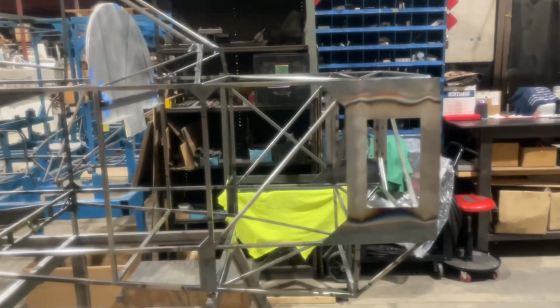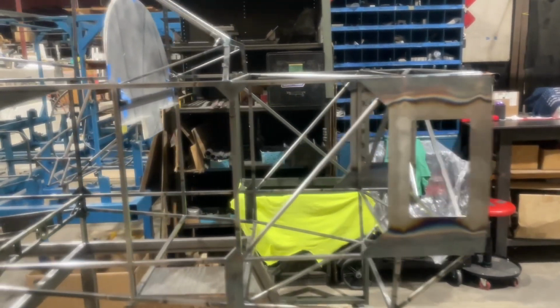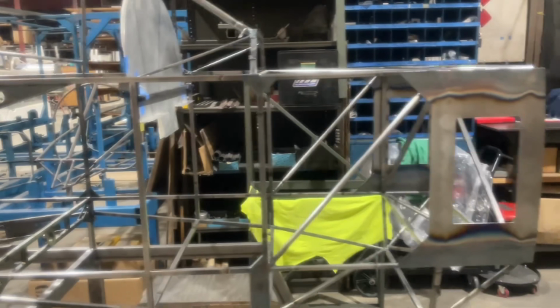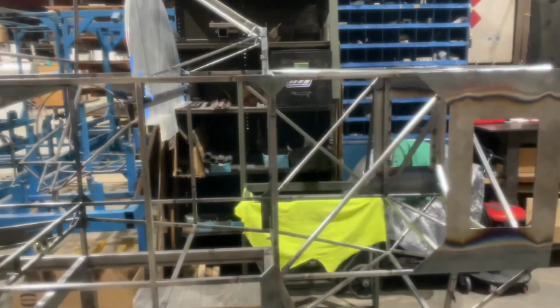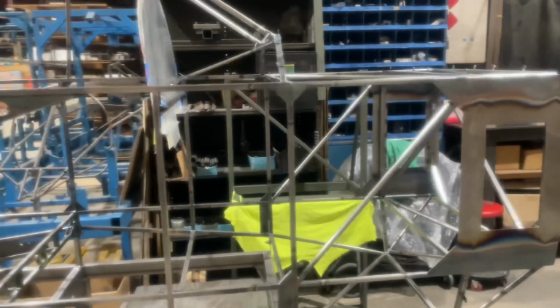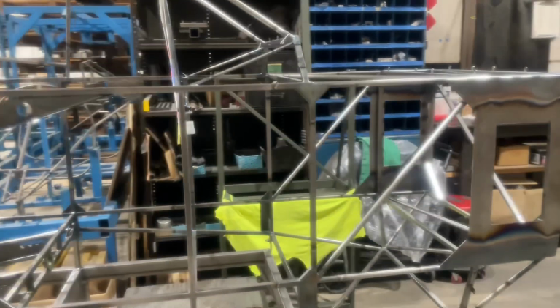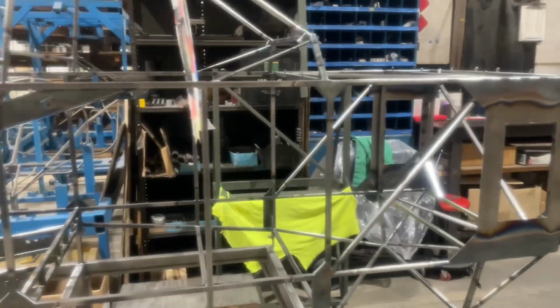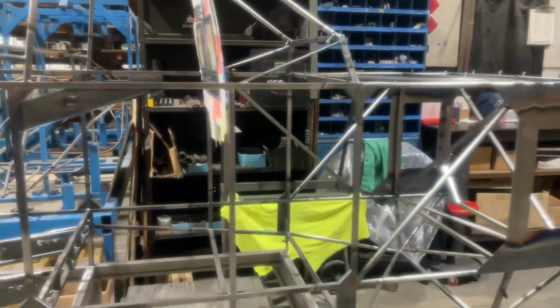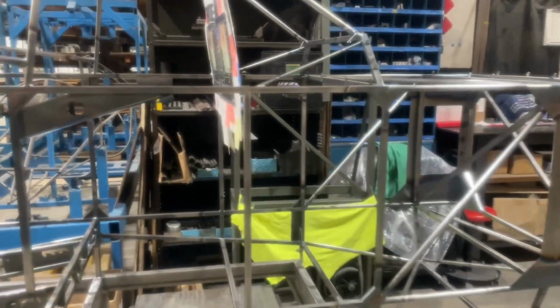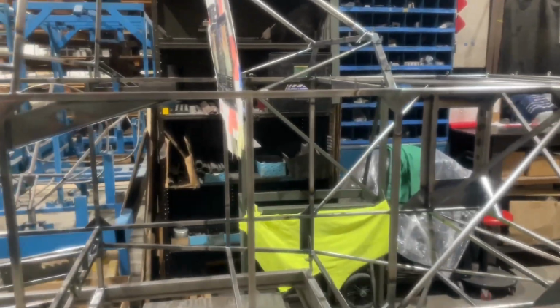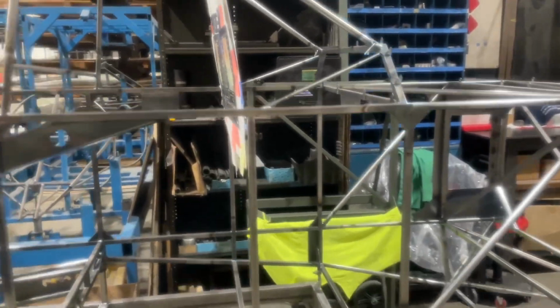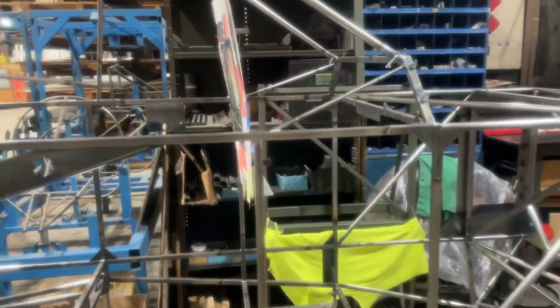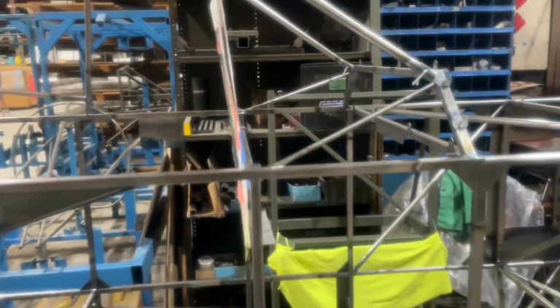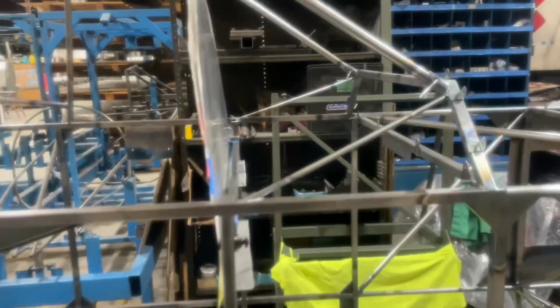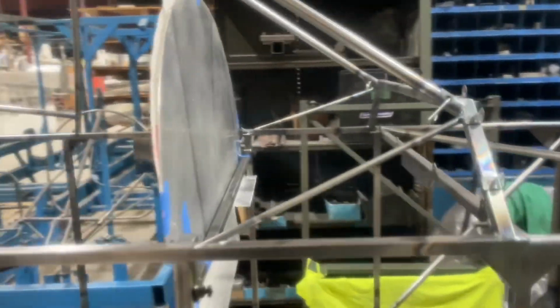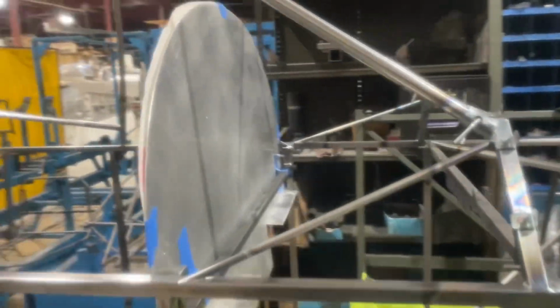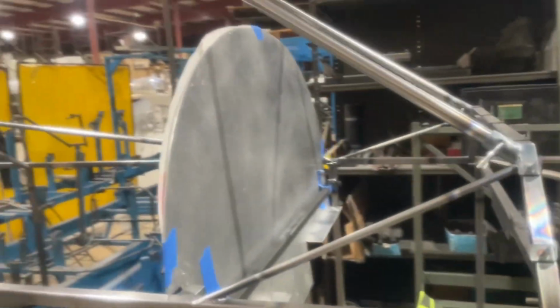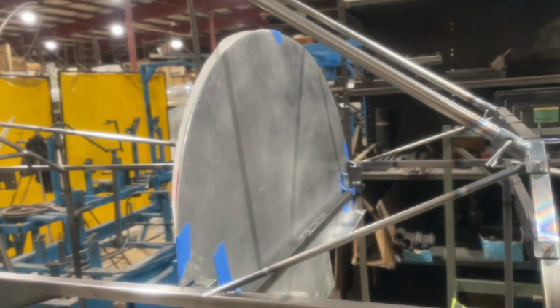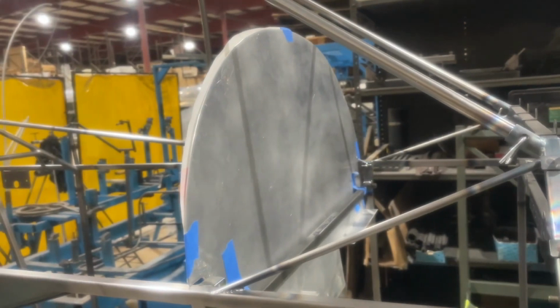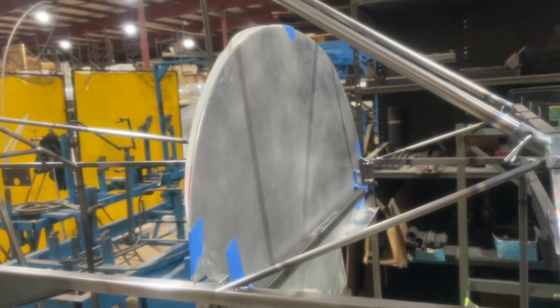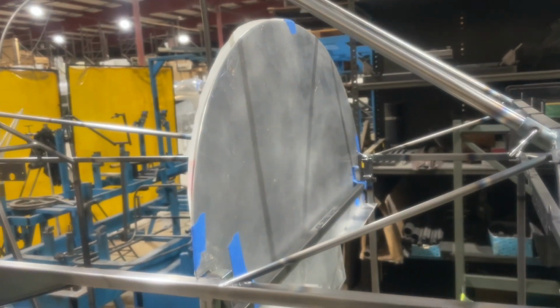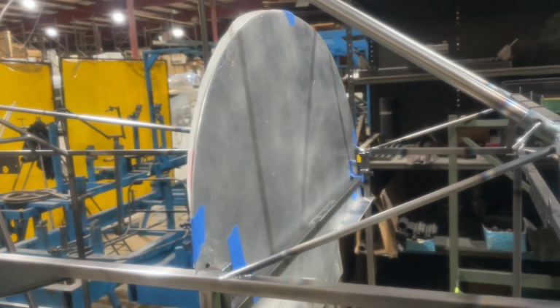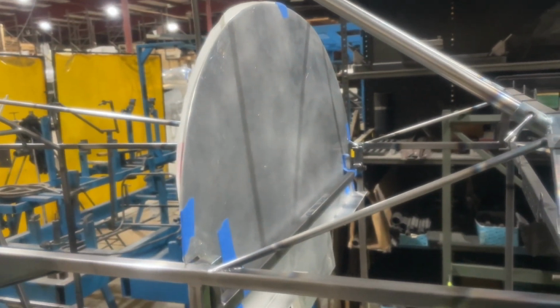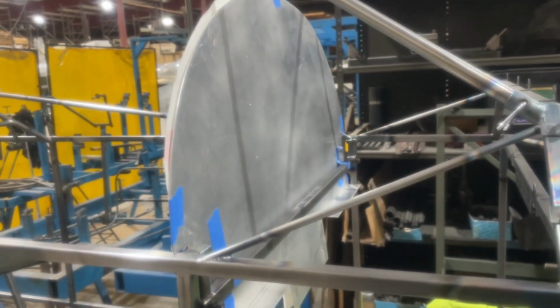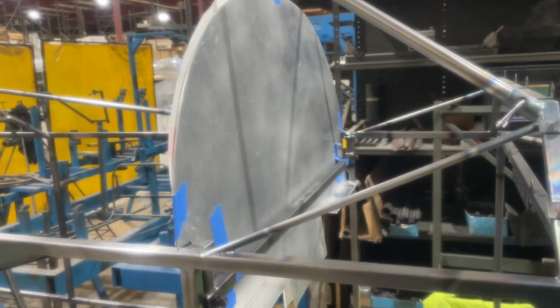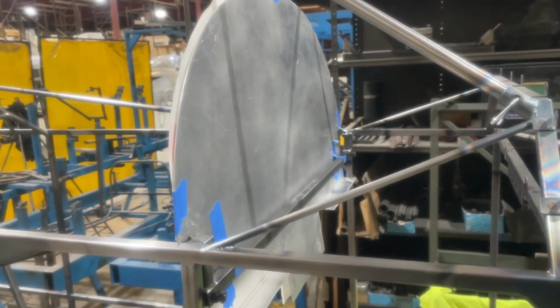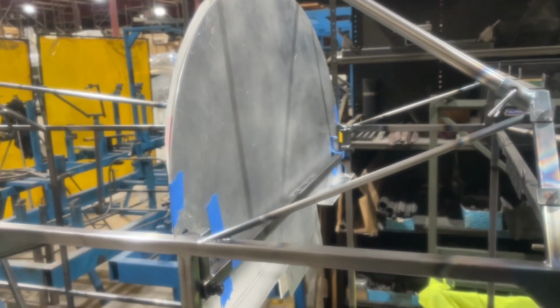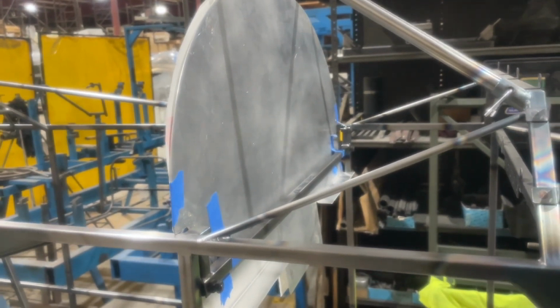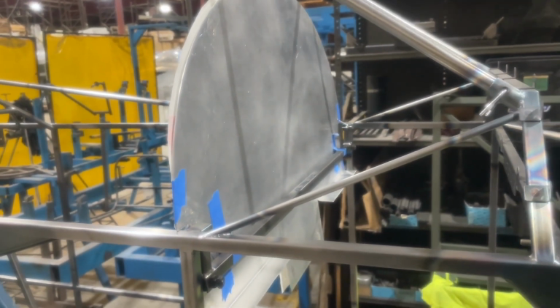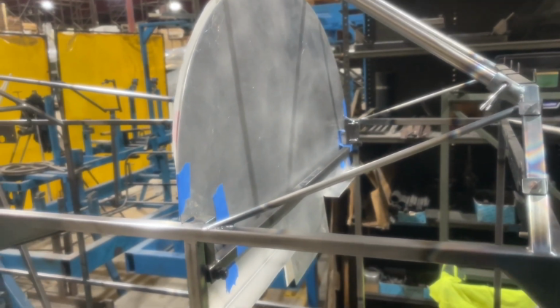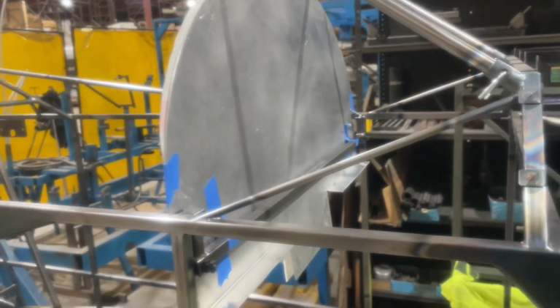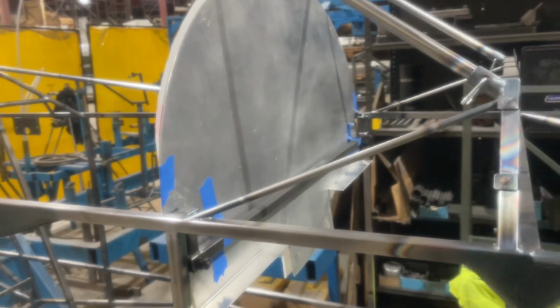Here's where the electronics will go, behind this panel here. I'm just going to mock this up to double-check on some distances.